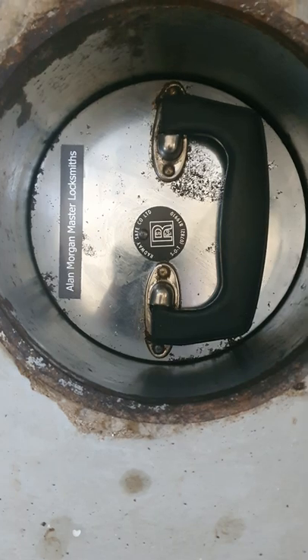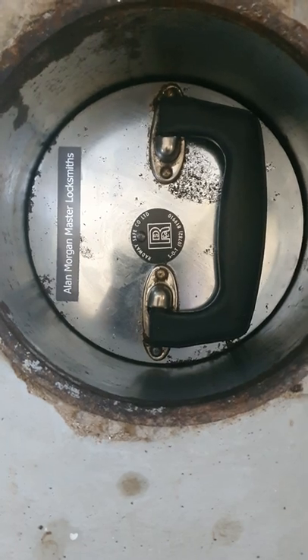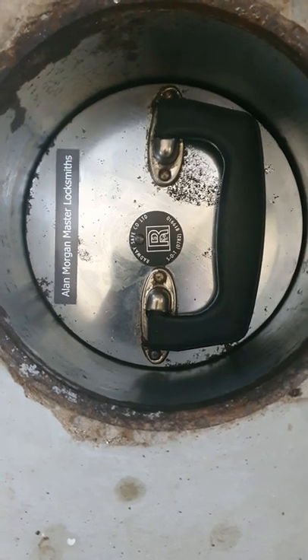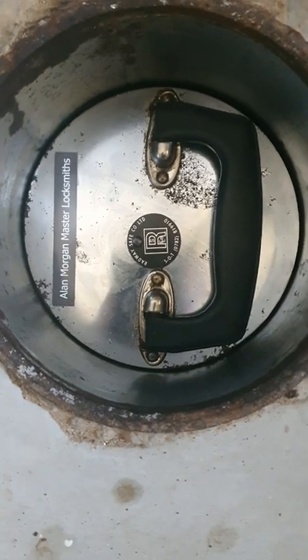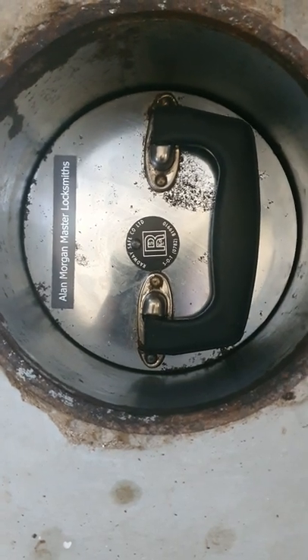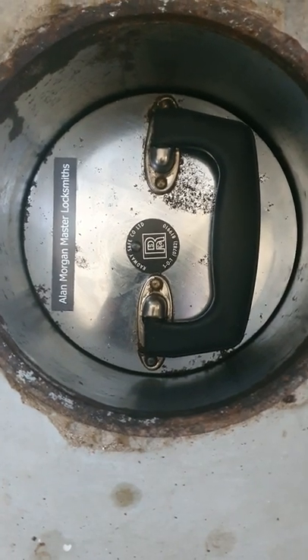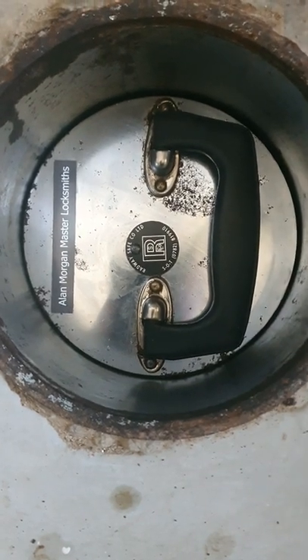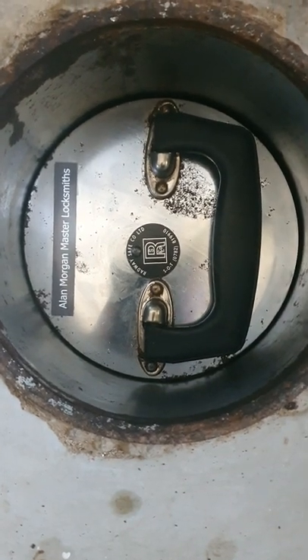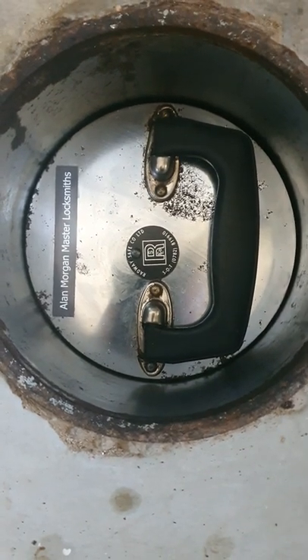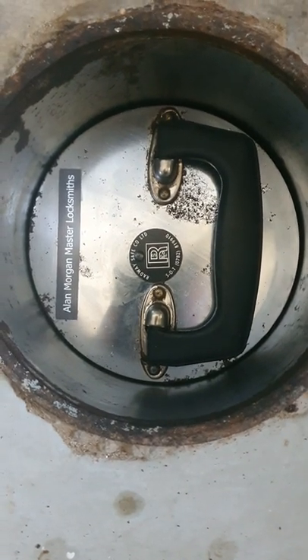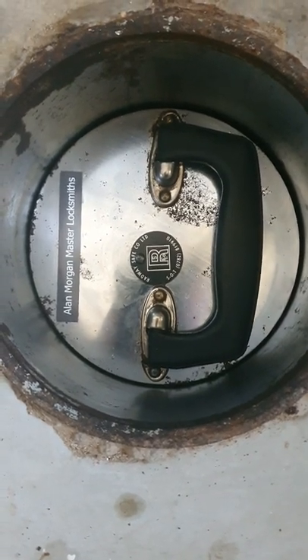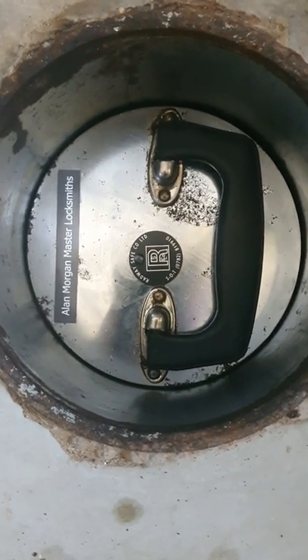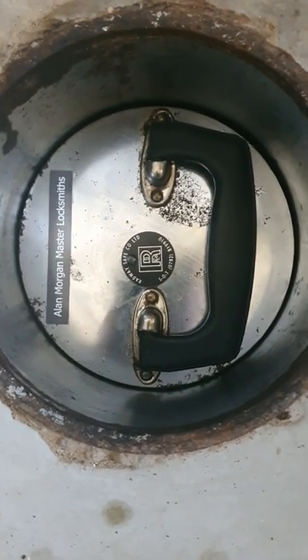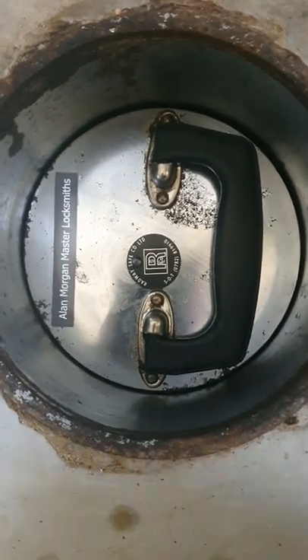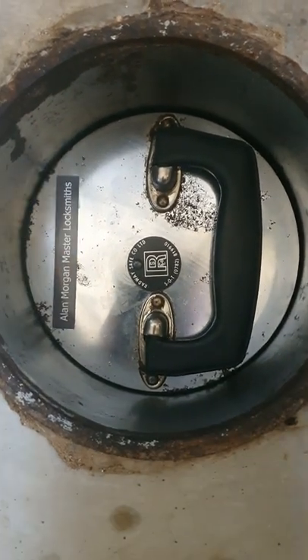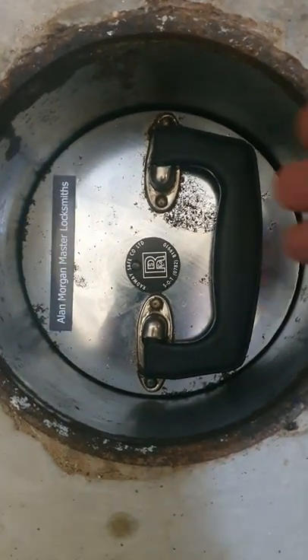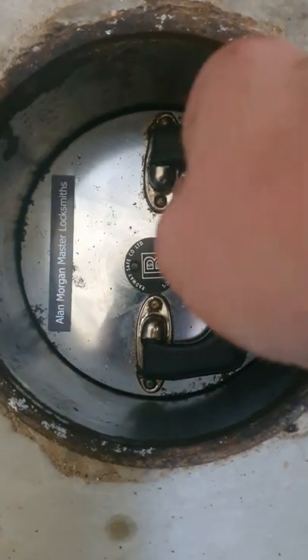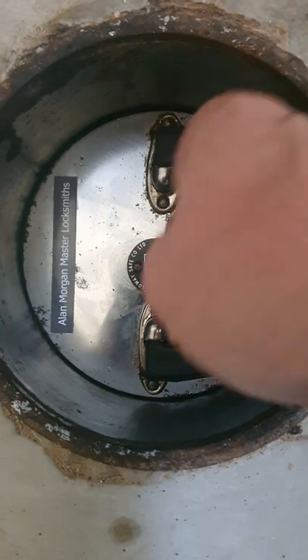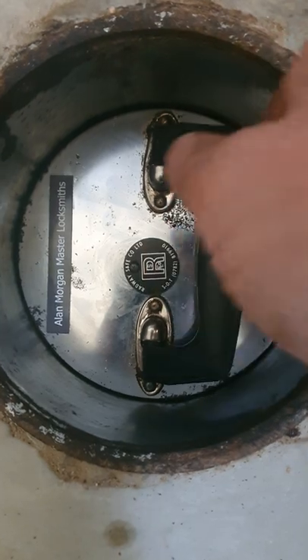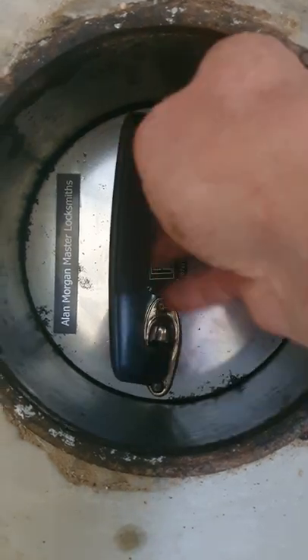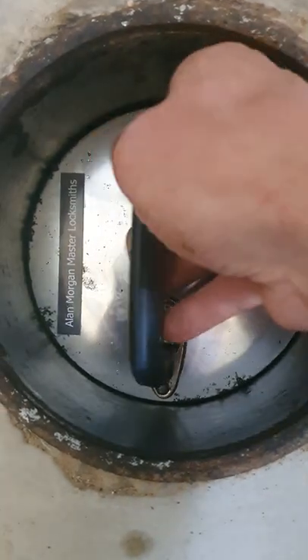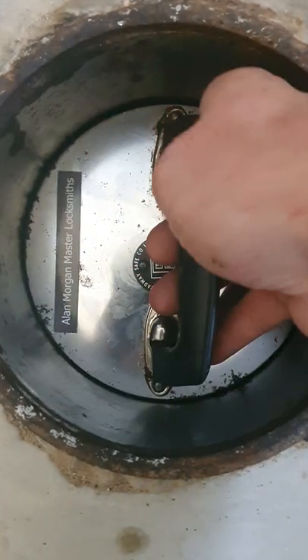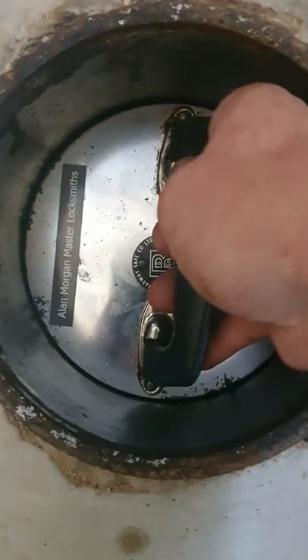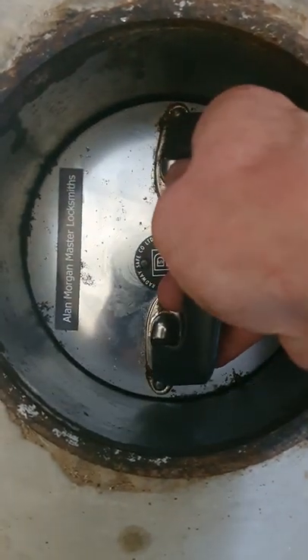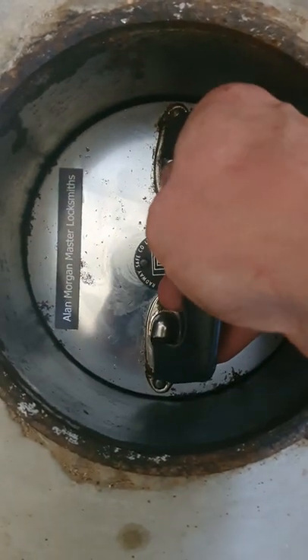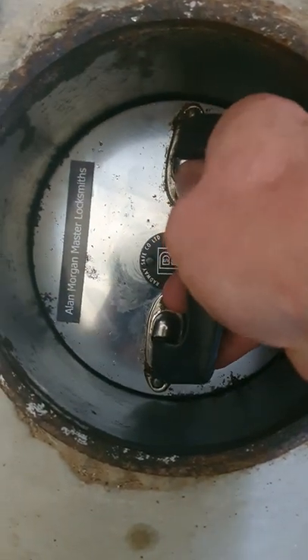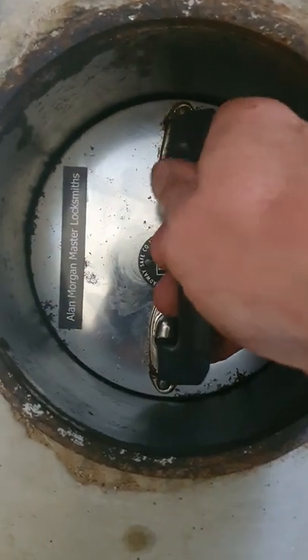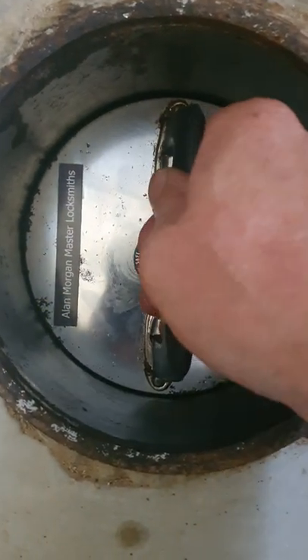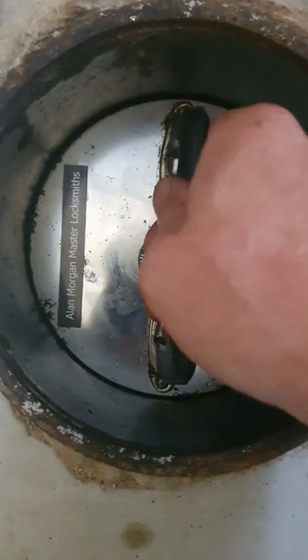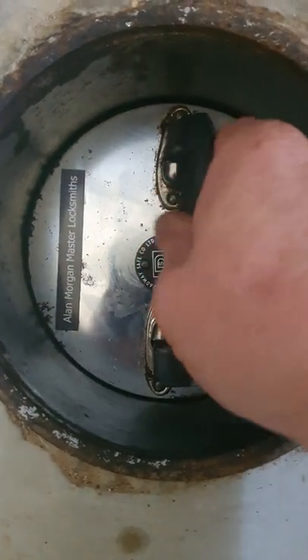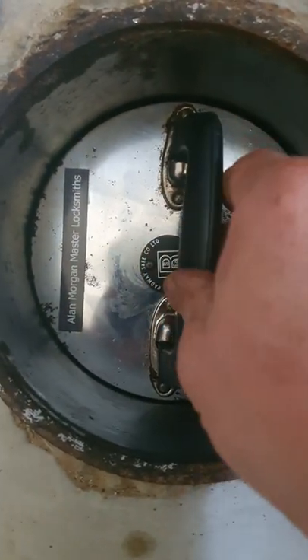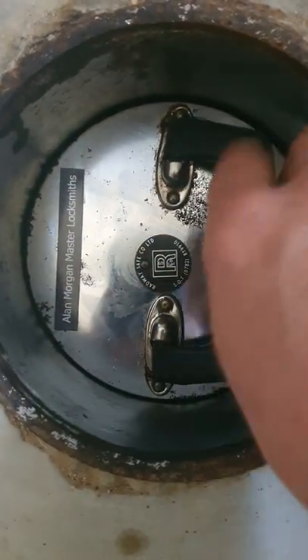Radway, underway, underfloor safe. Normally when locked there should be a little bit of play, a bit of movement and rattle.